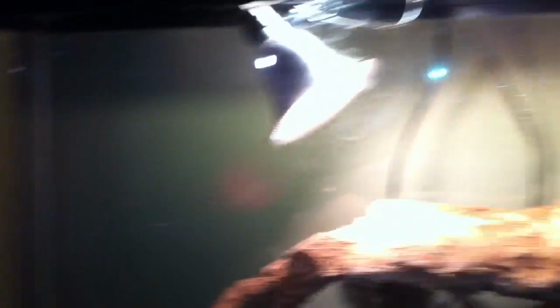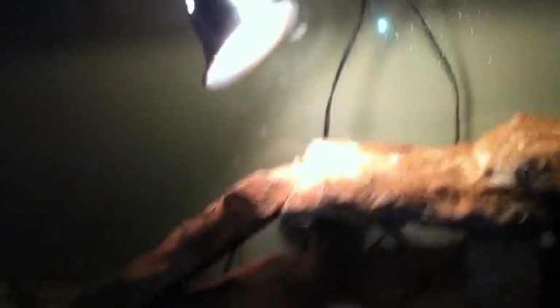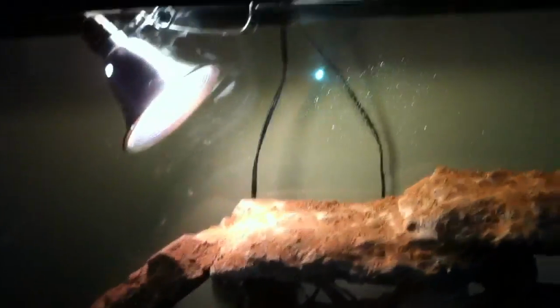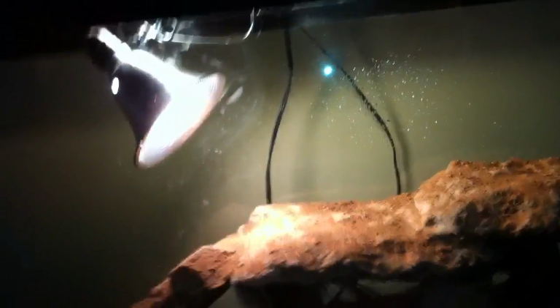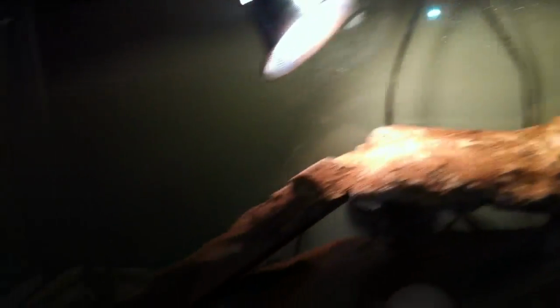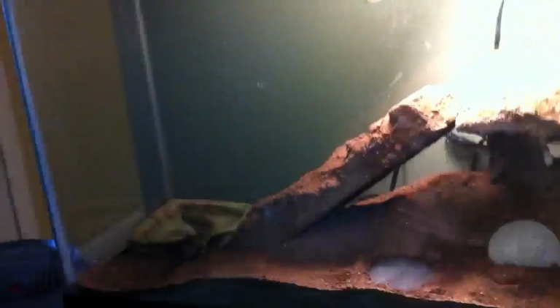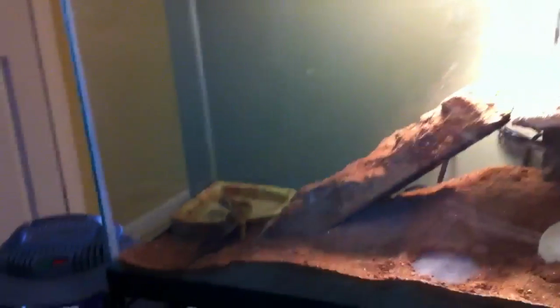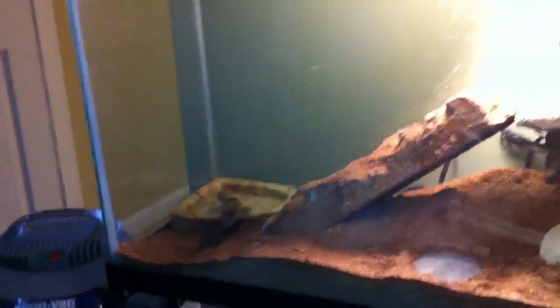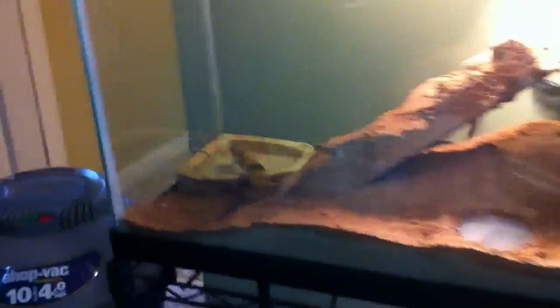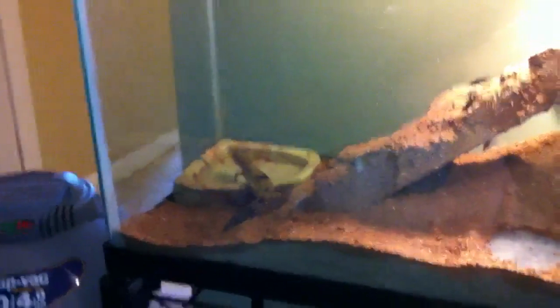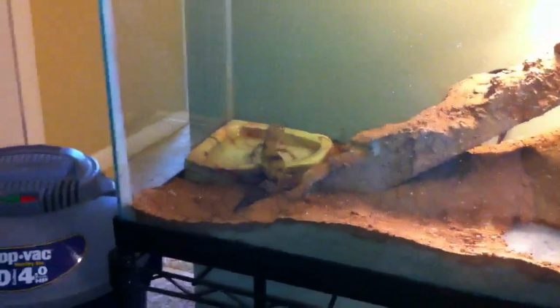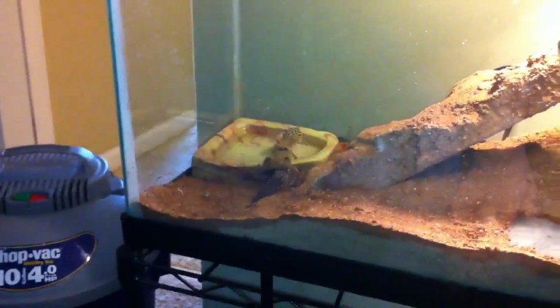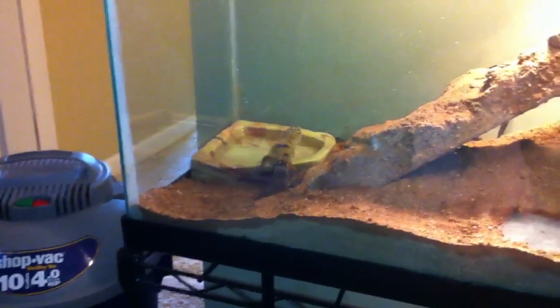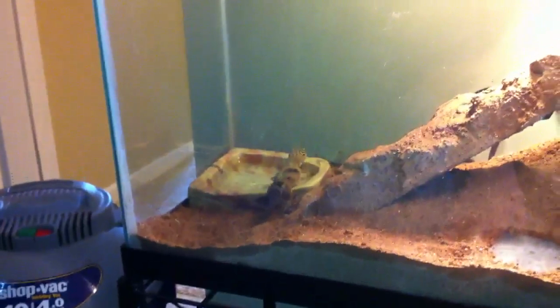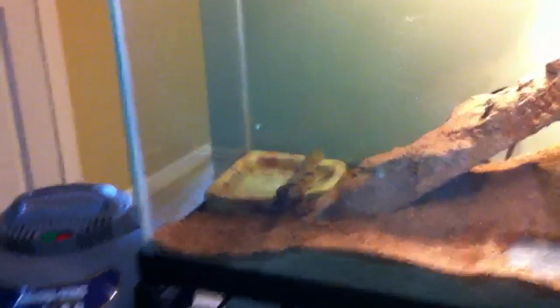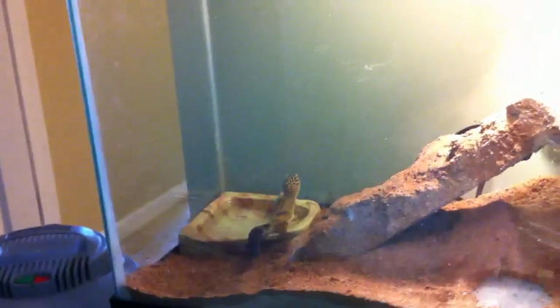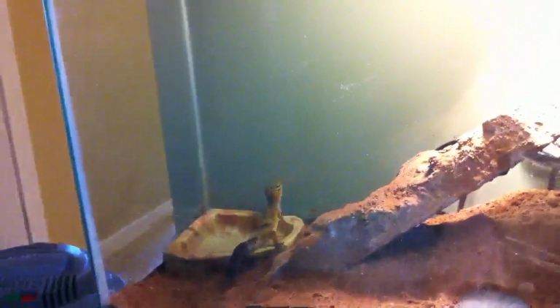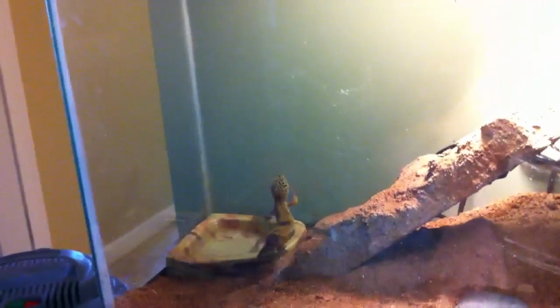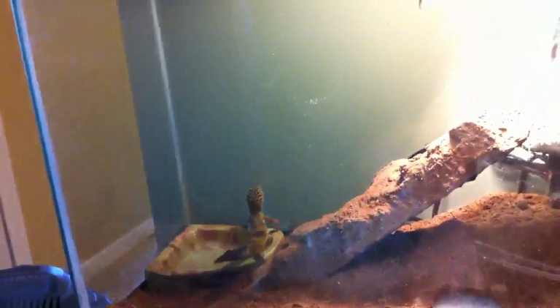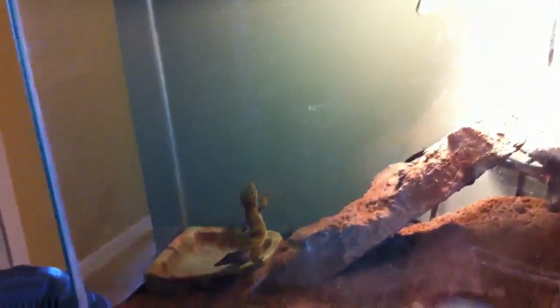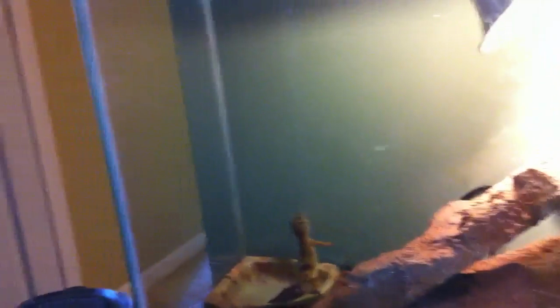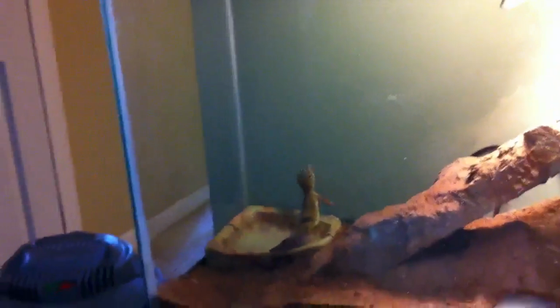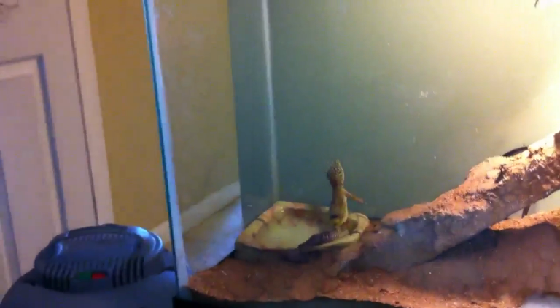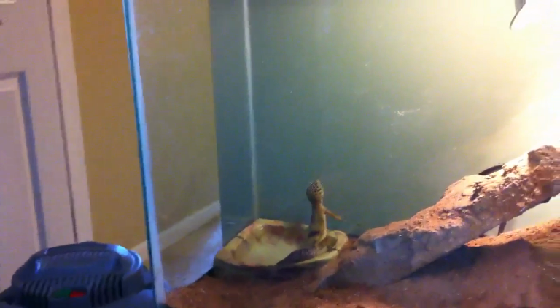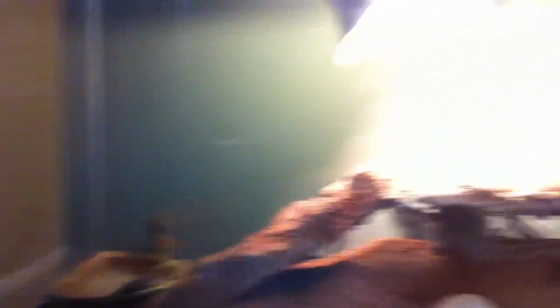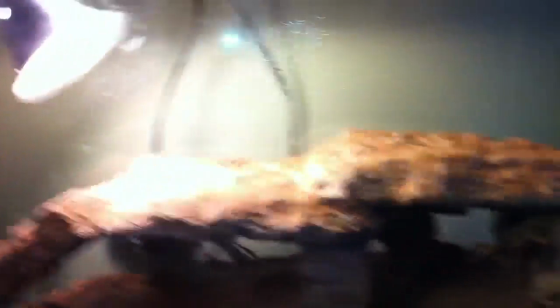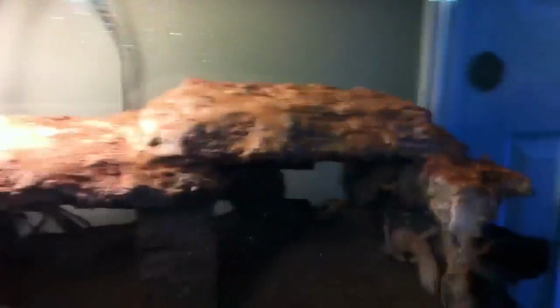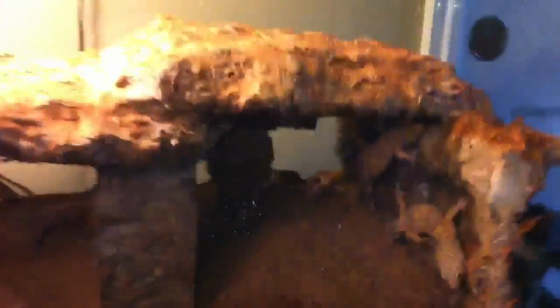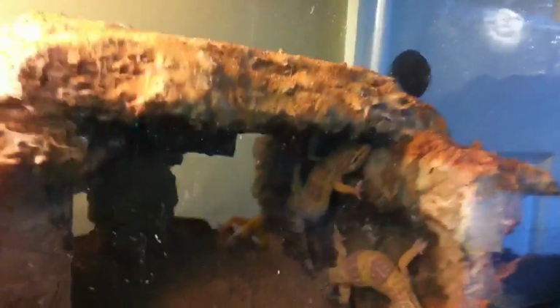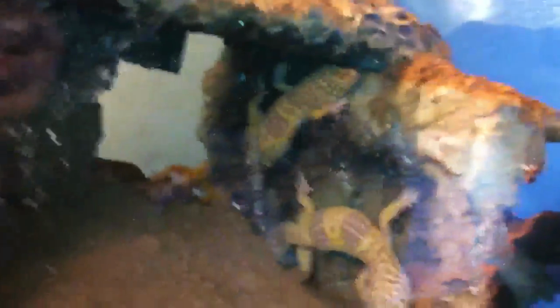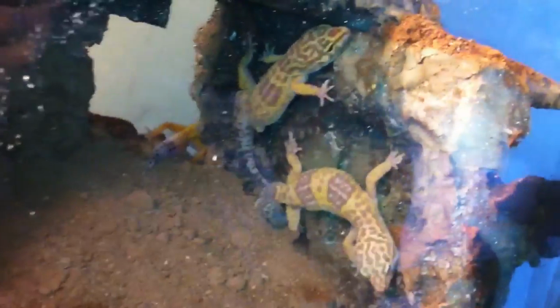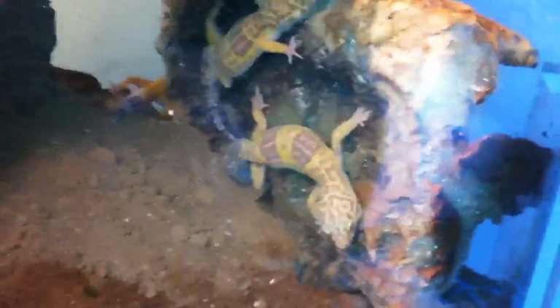They're not the smartest because they try to walk on water — they're not a Jesus Christ lizard — but they're having a party!